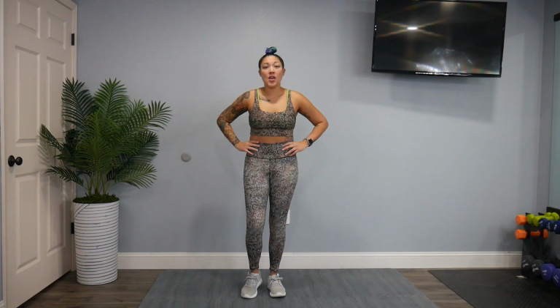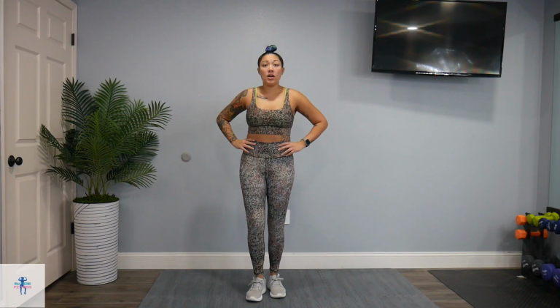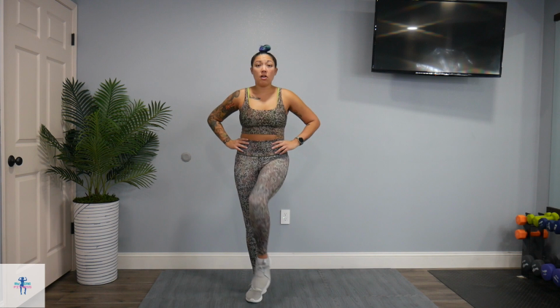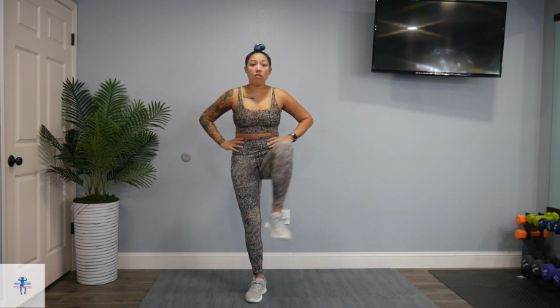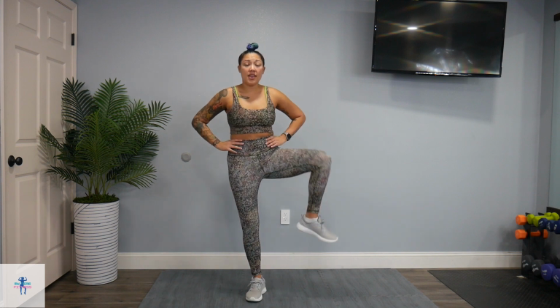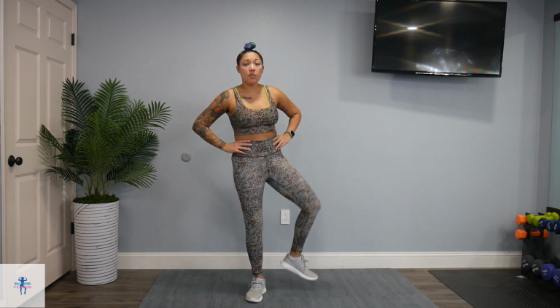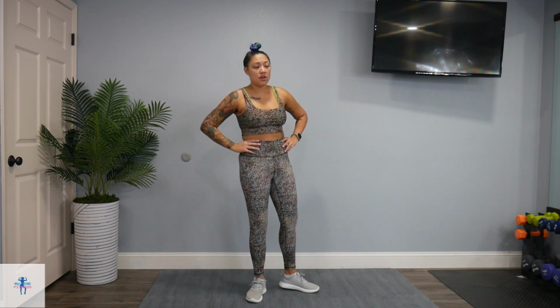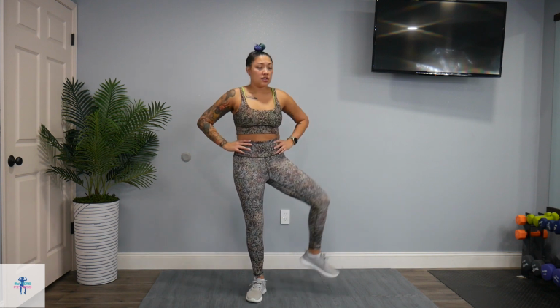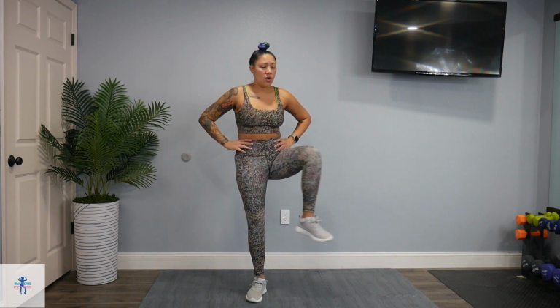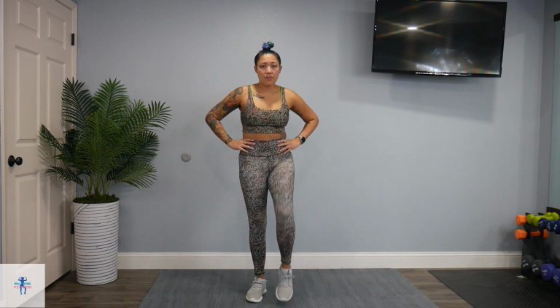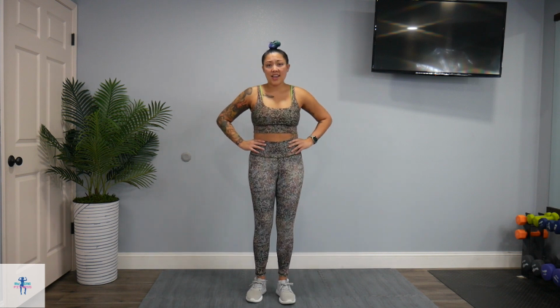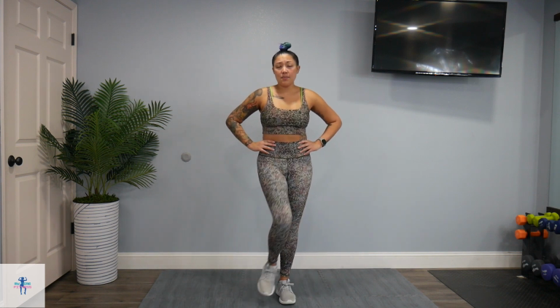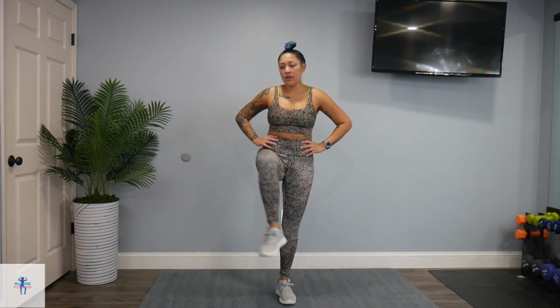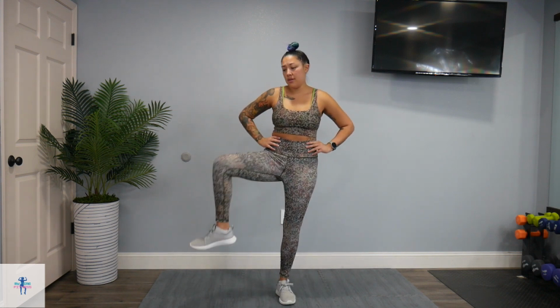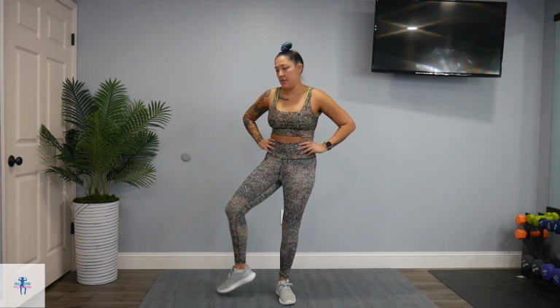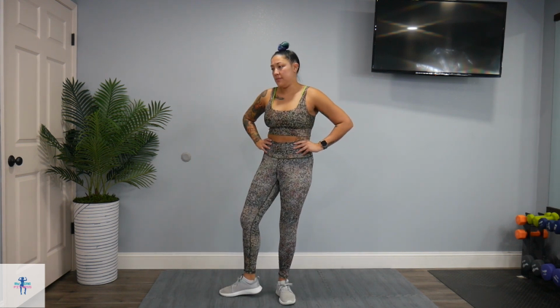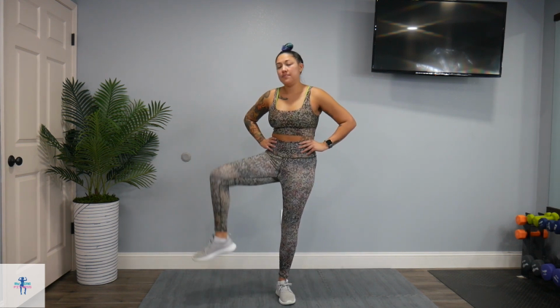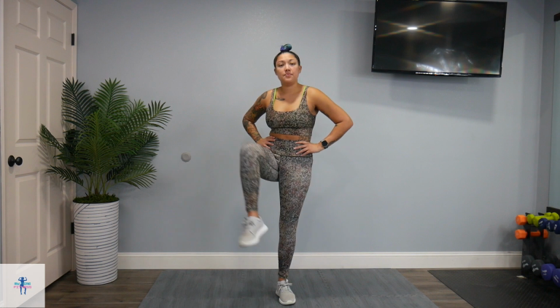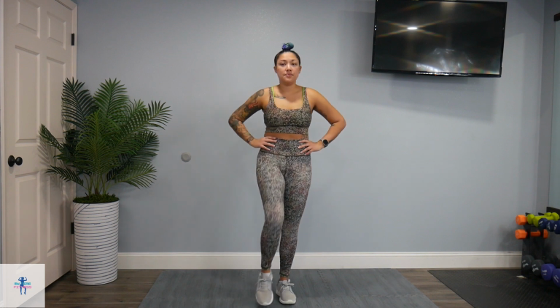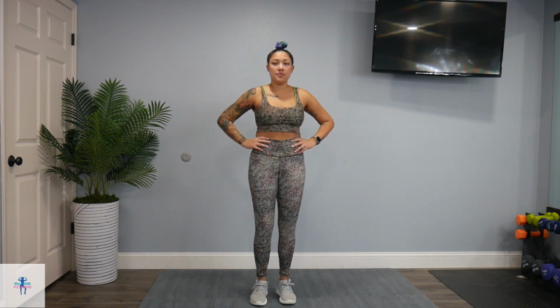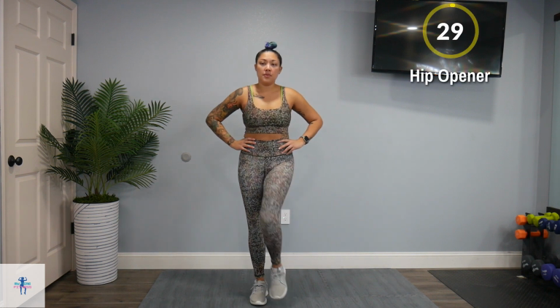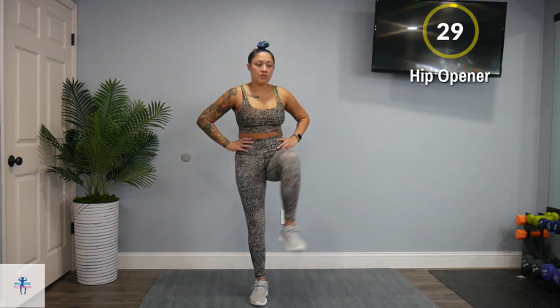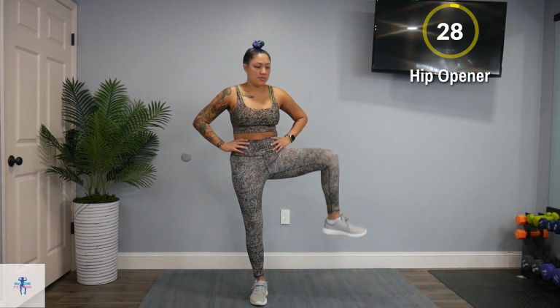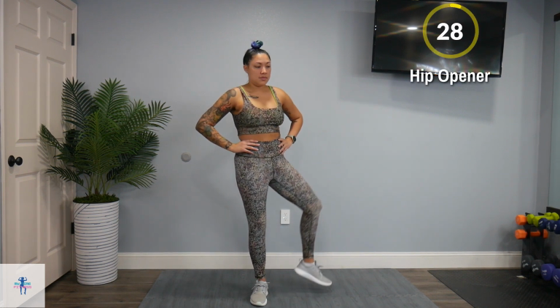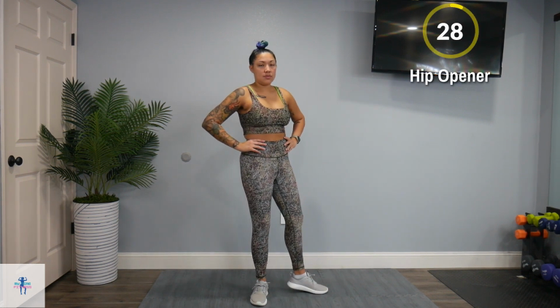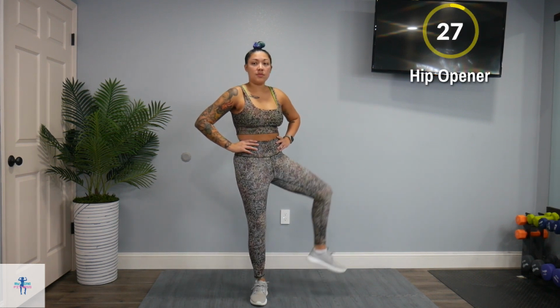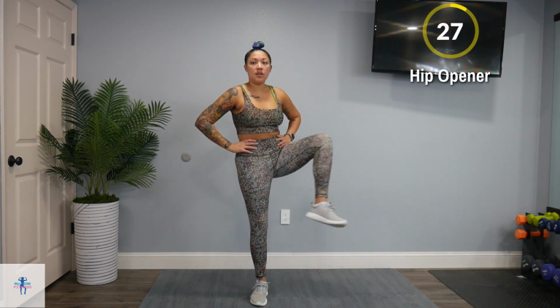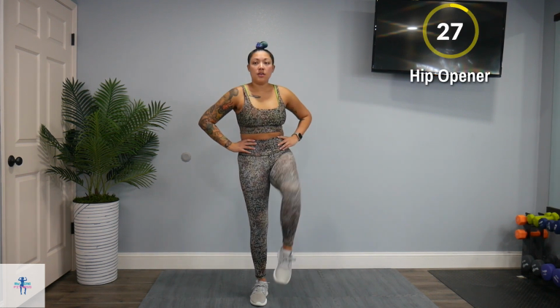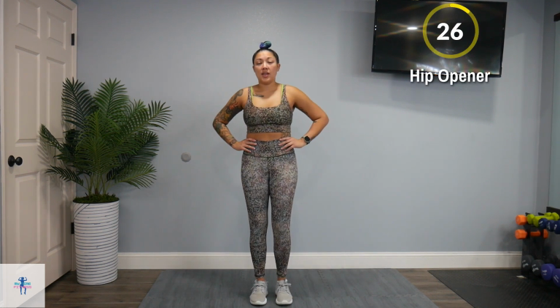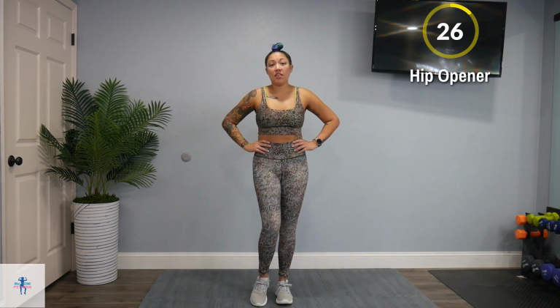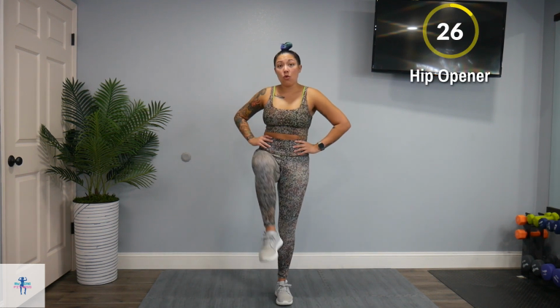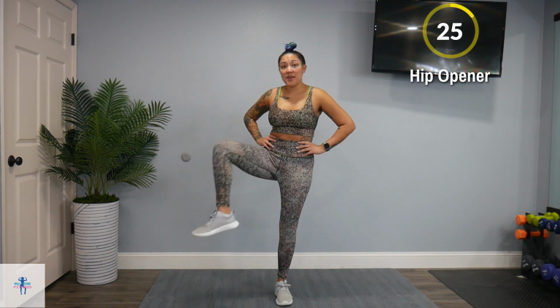We're going to start off with a hip opener. Just open up at that hip and get everything warmed up.